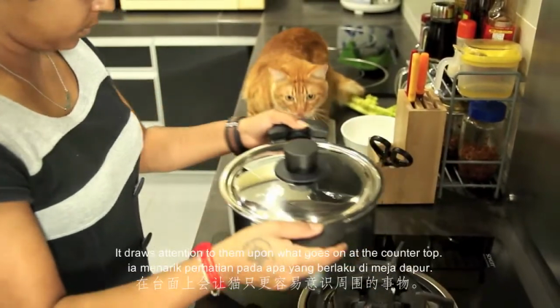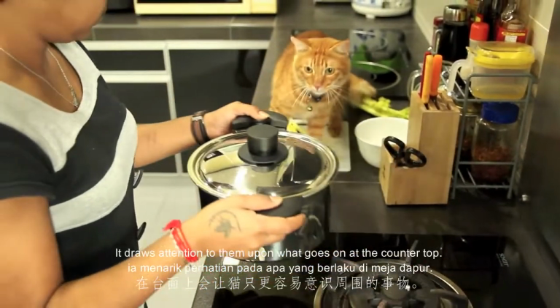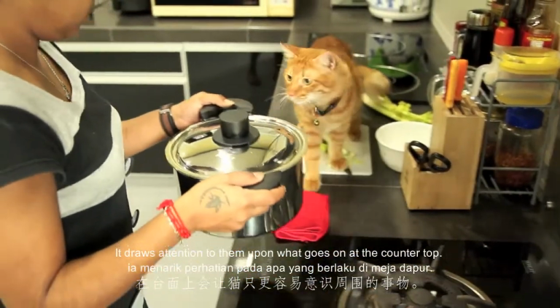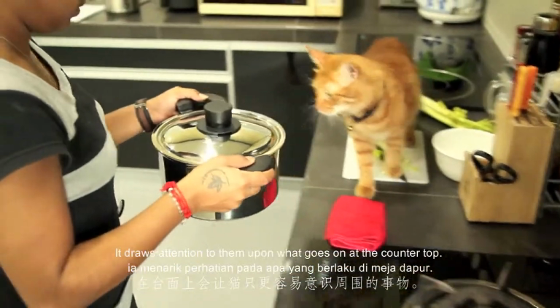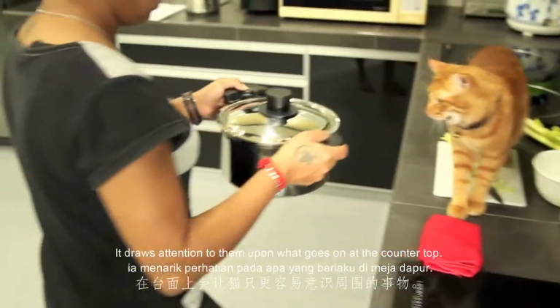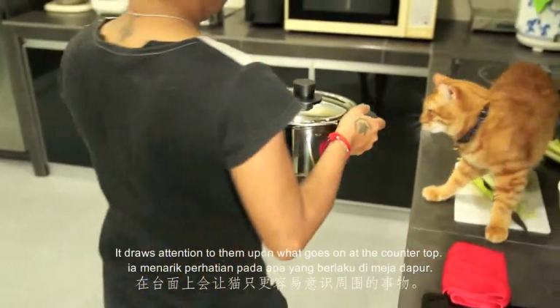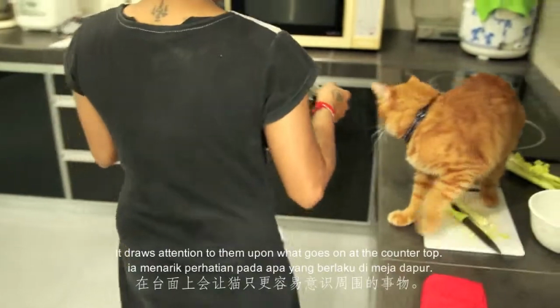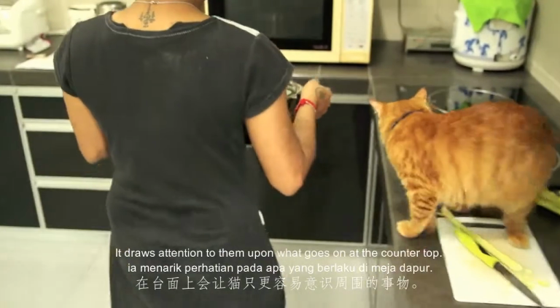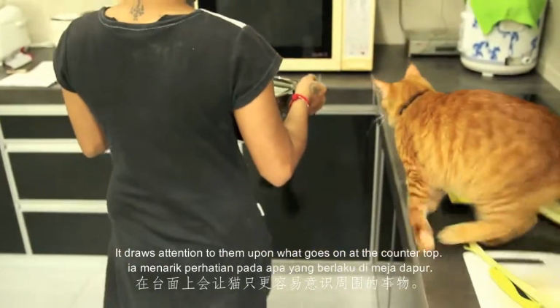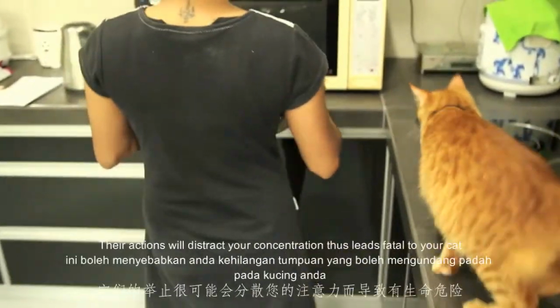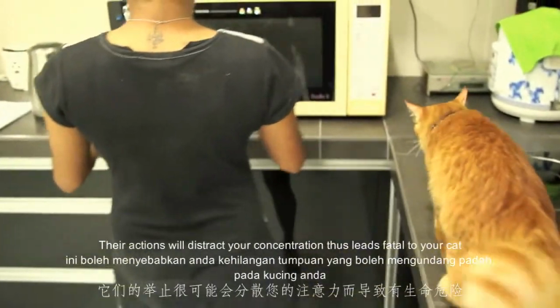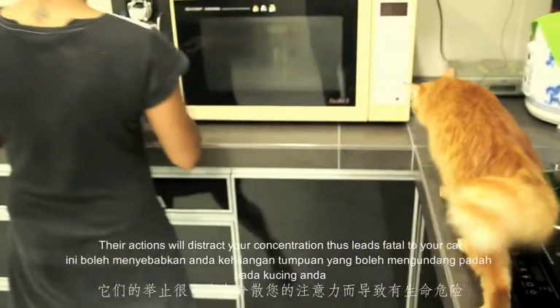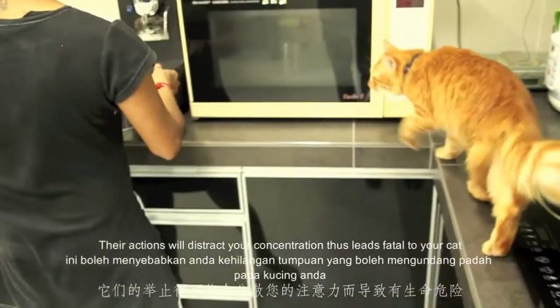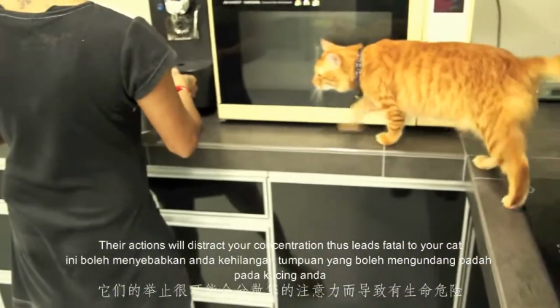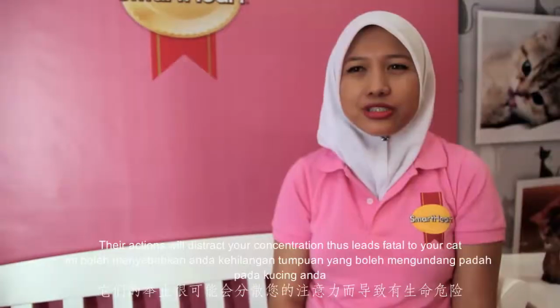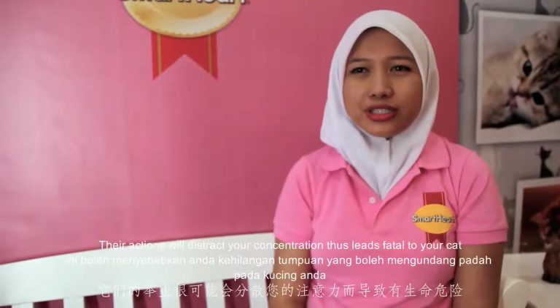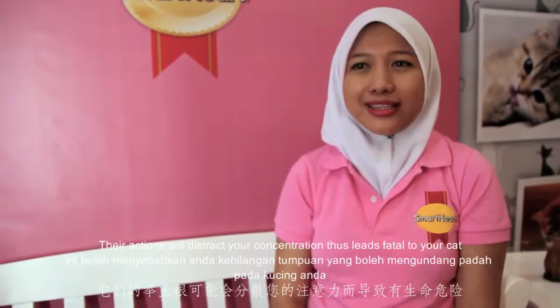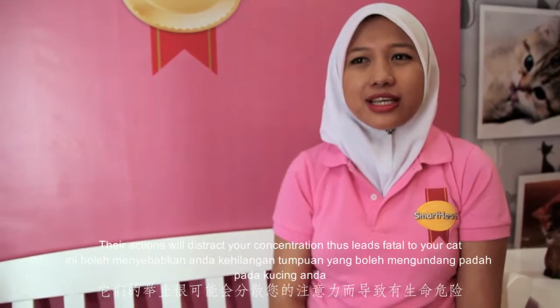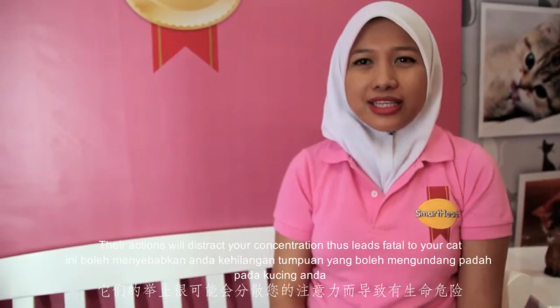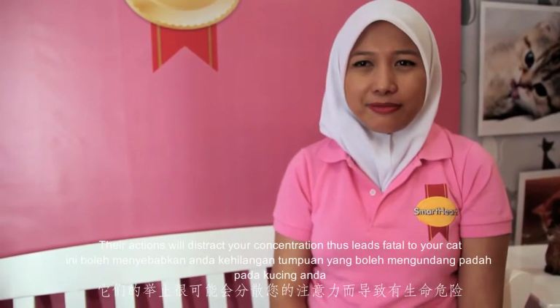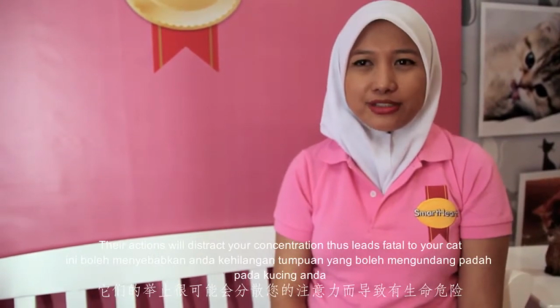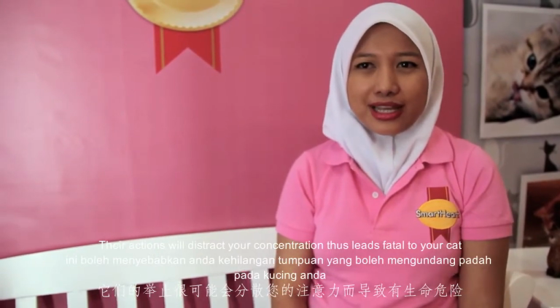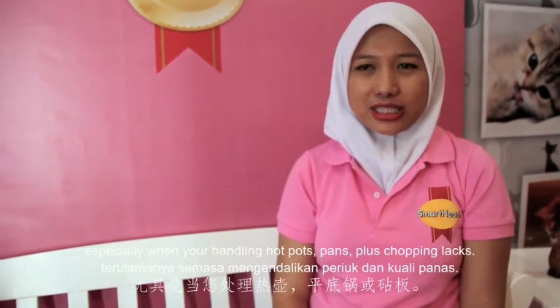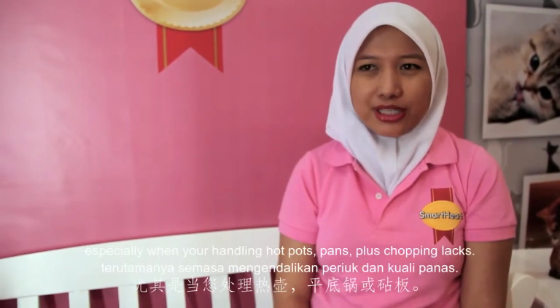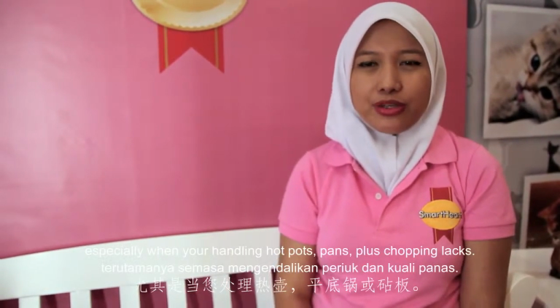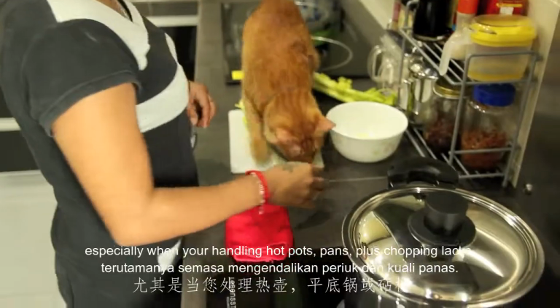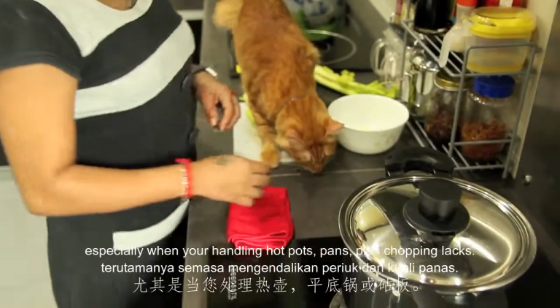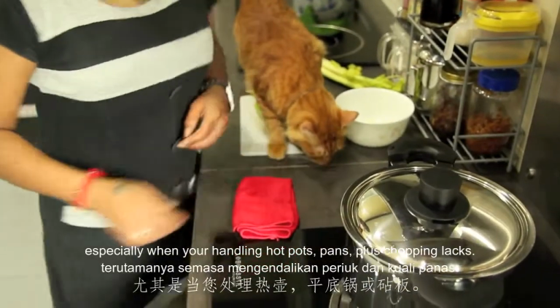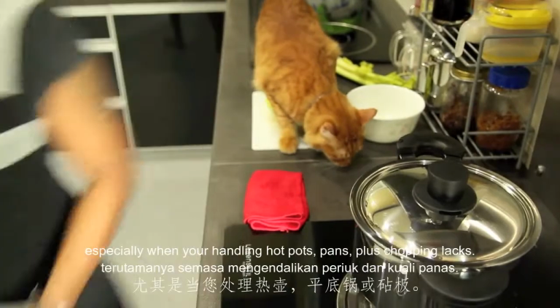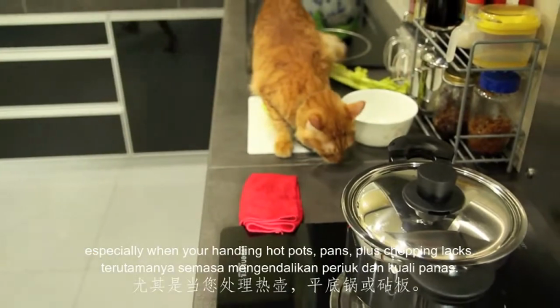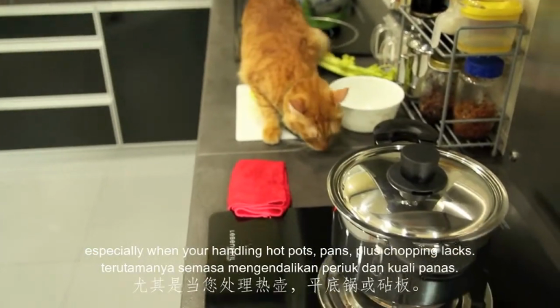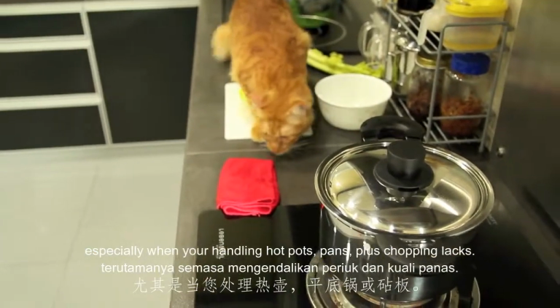It draws attention to them upon what goes on at the countertops. Their actions will distract your concentration, thus leads that fatal to your CAT, especially when you're handling hot pots, pans, plus chopping knives.